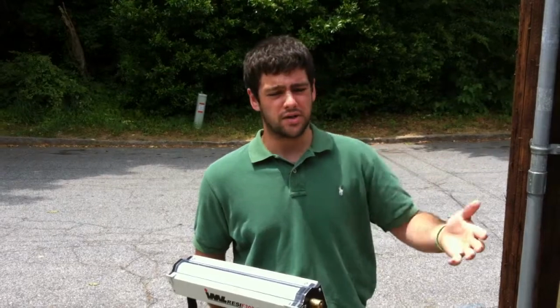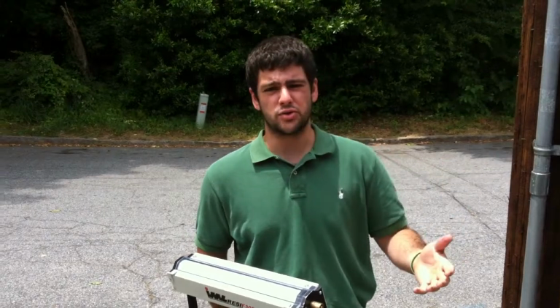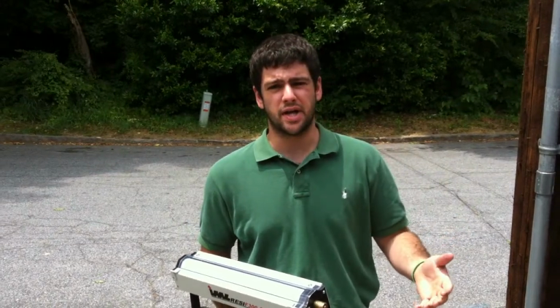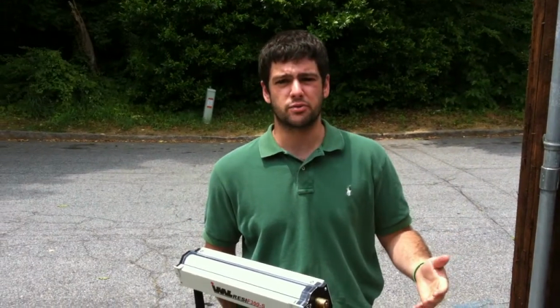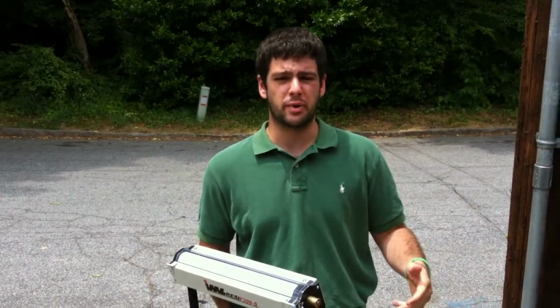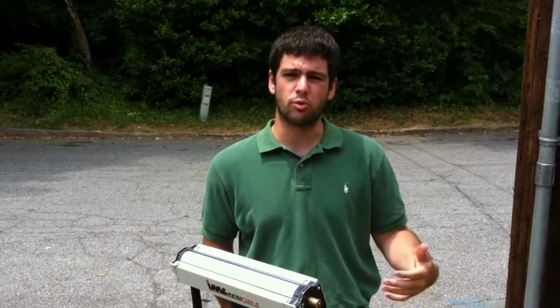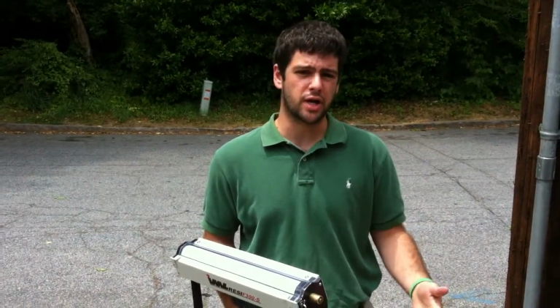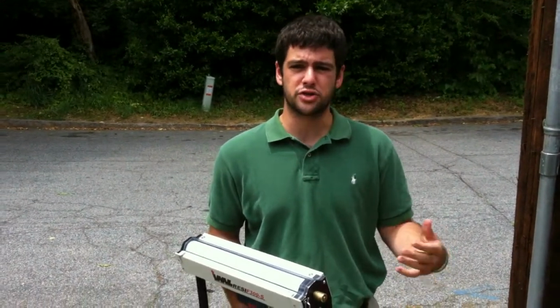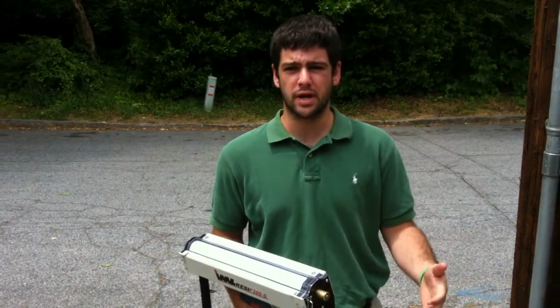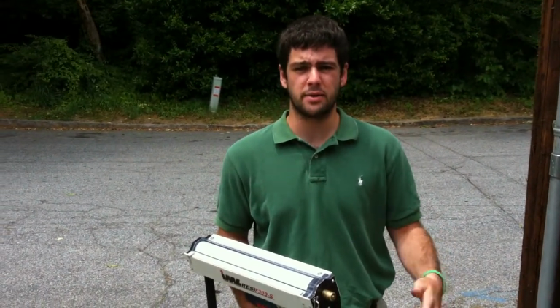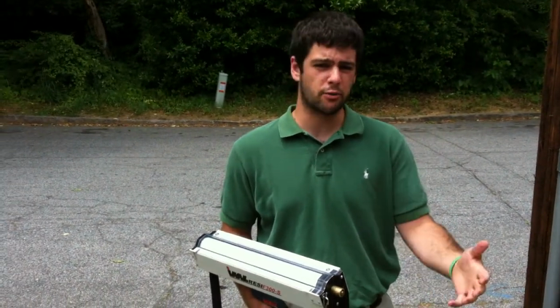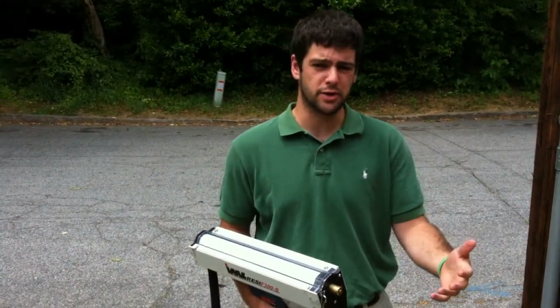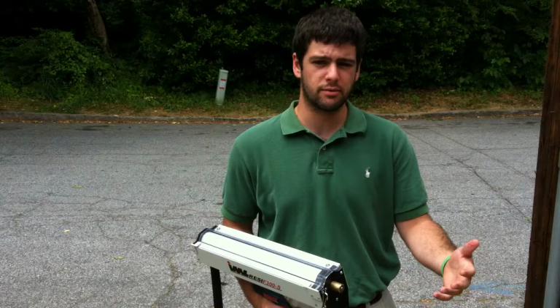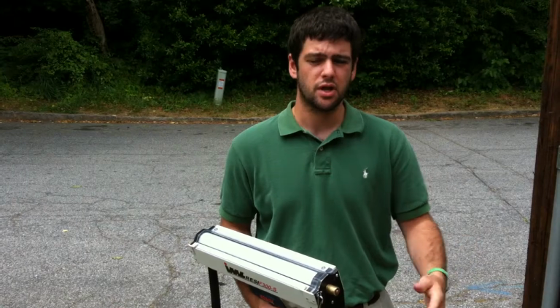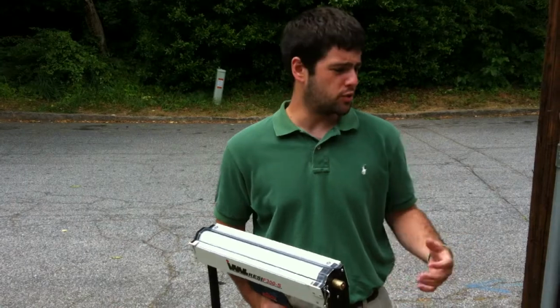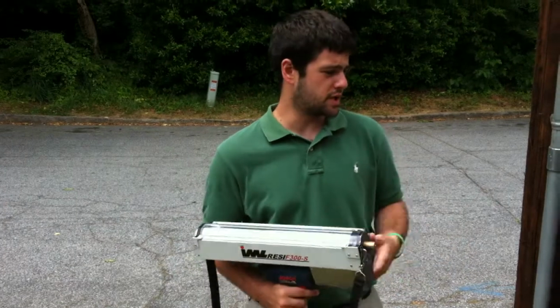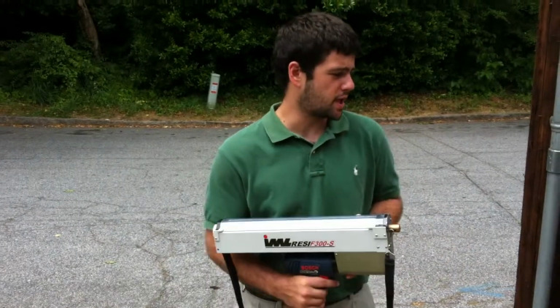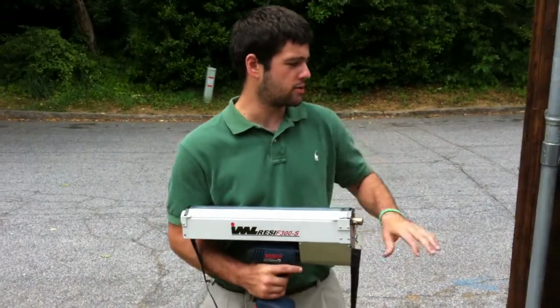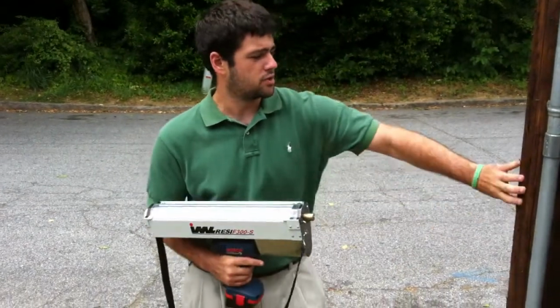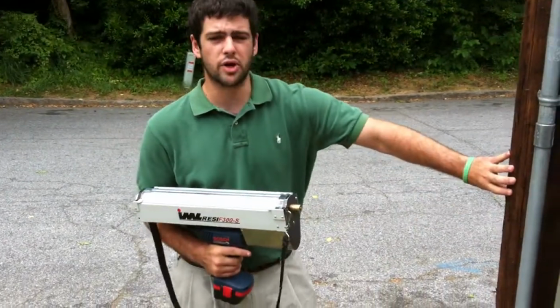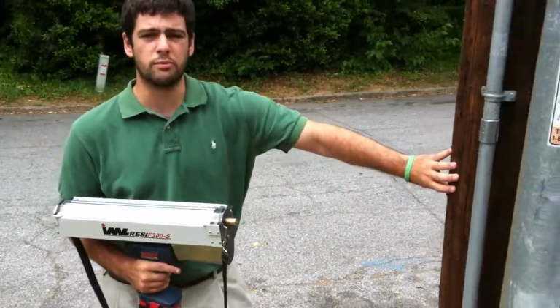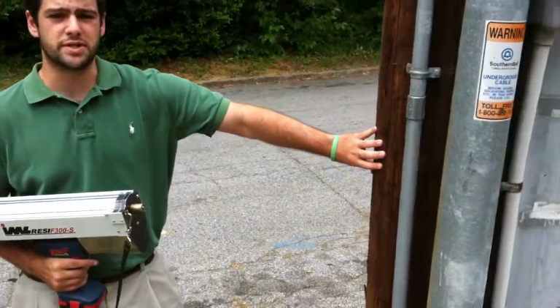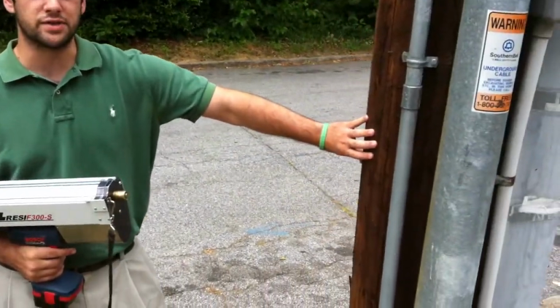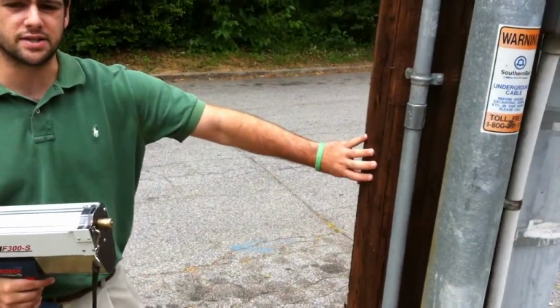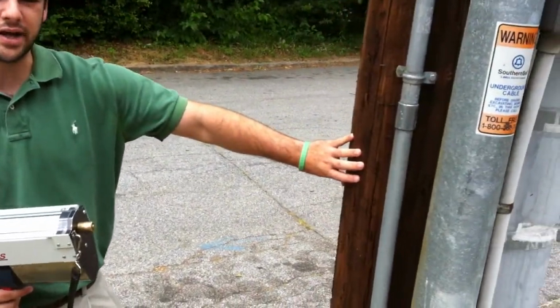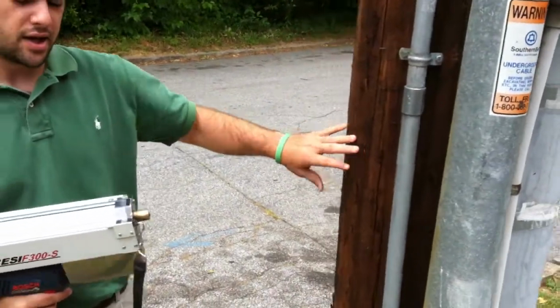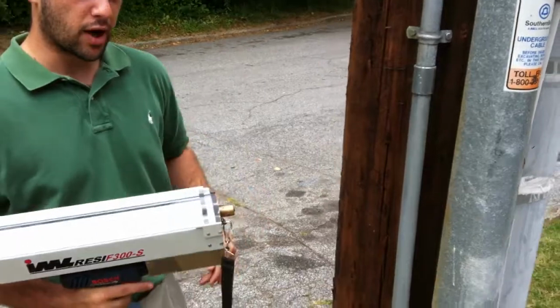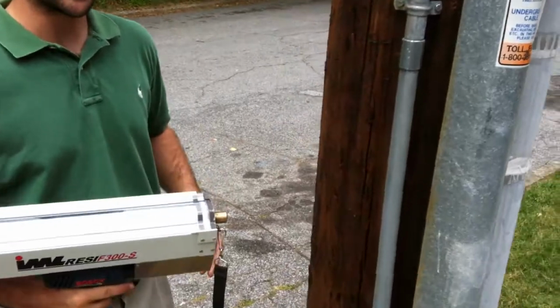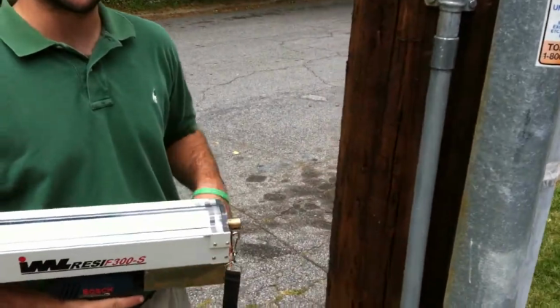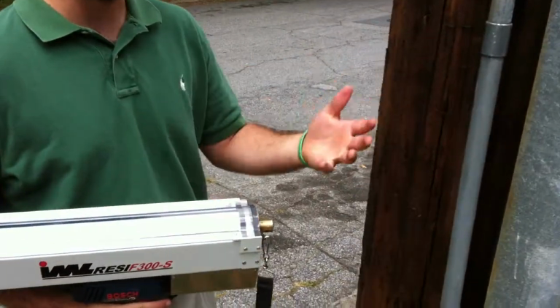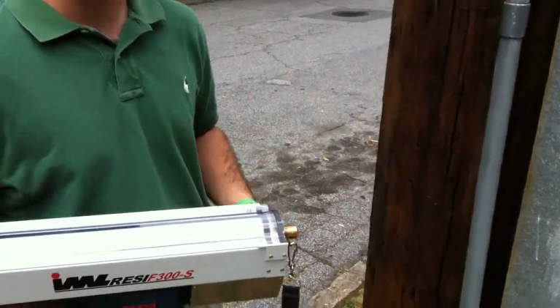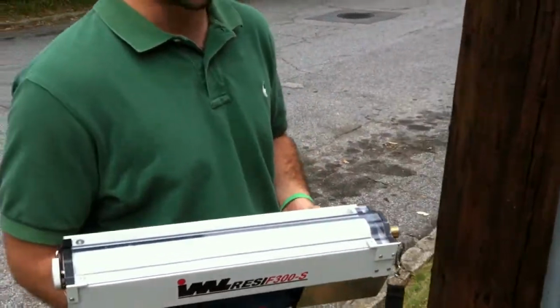This is used in cases where there's possible water damage, termite damage, or powder post beetle damage. We use this without destroying the wood member itself. It stays intact and we're able to determine if it's compromised at all.